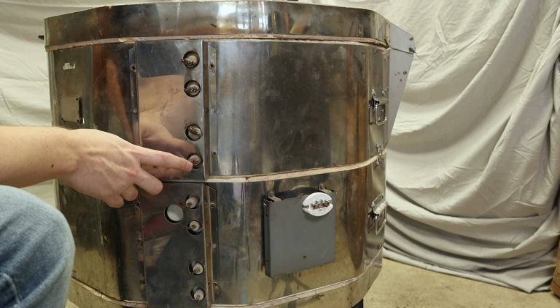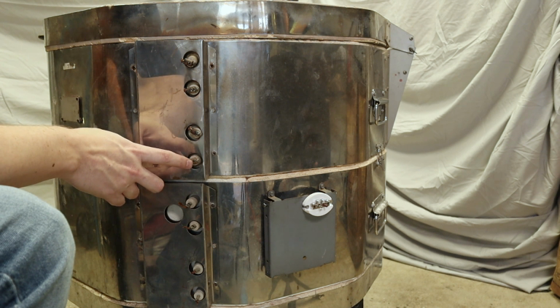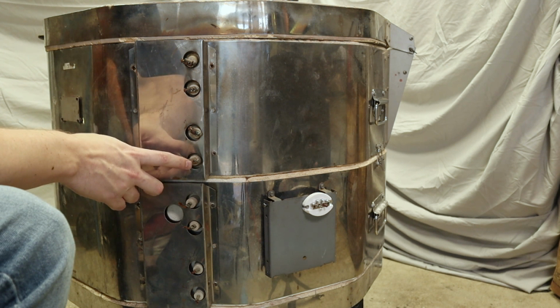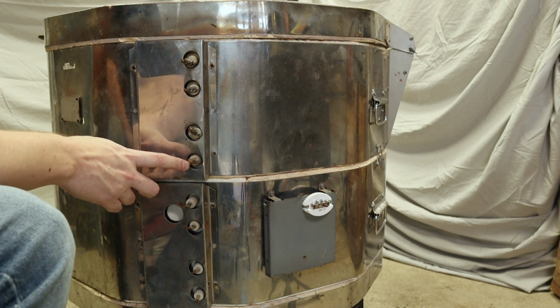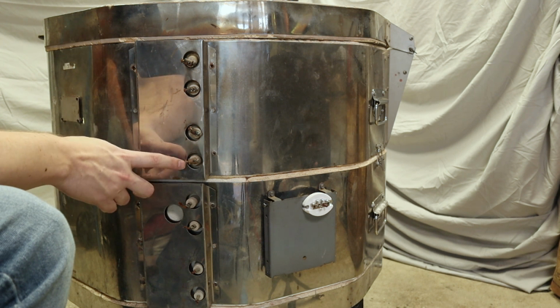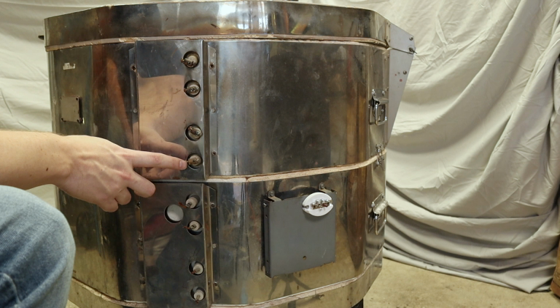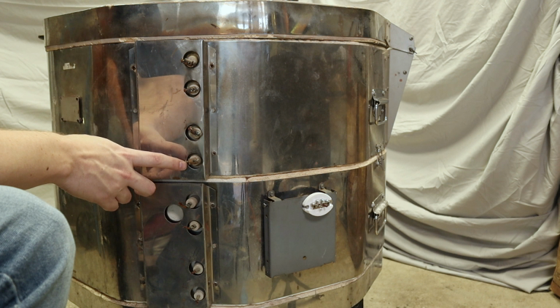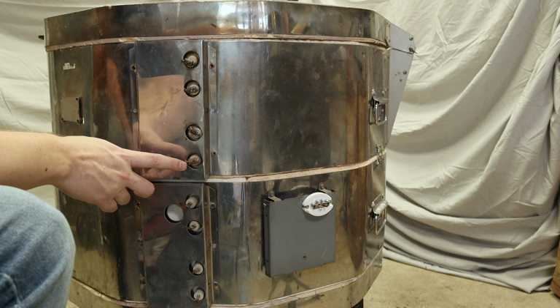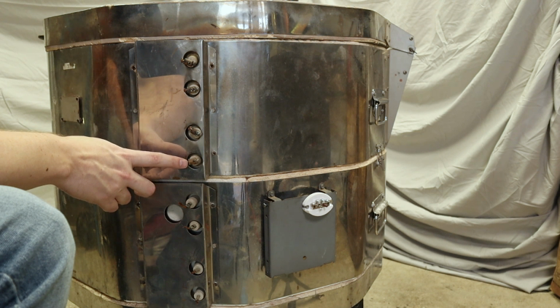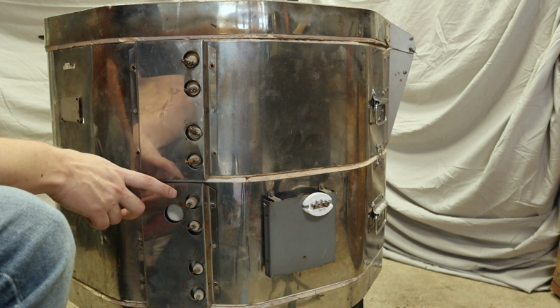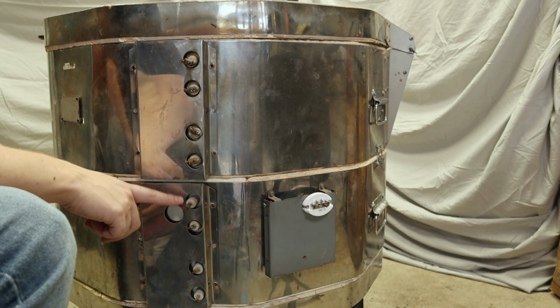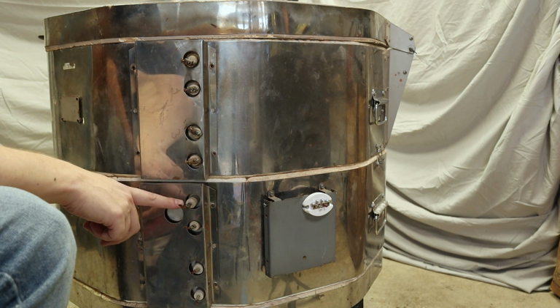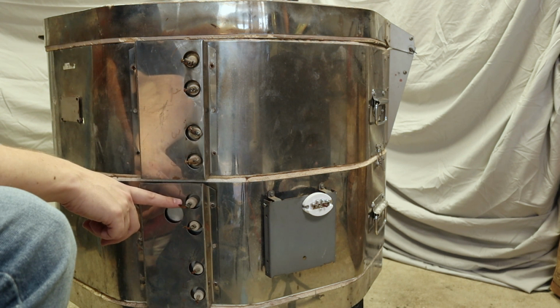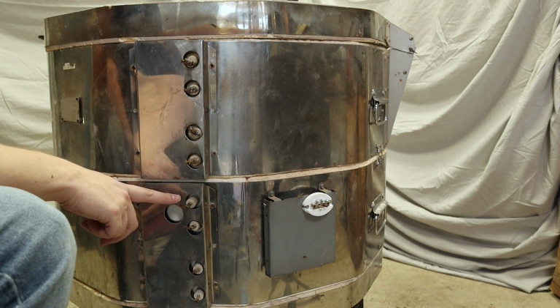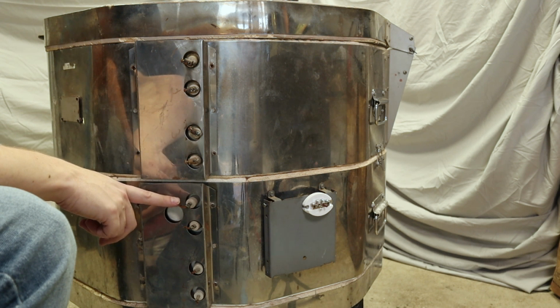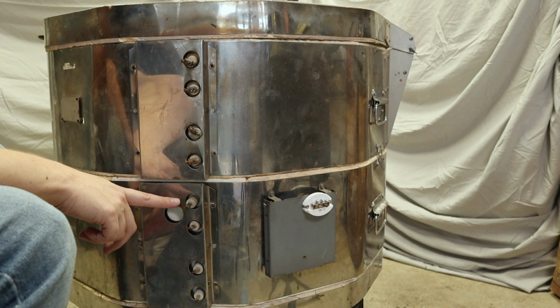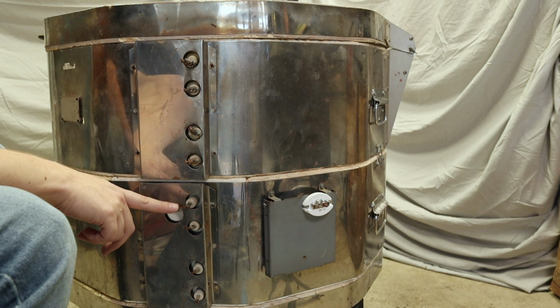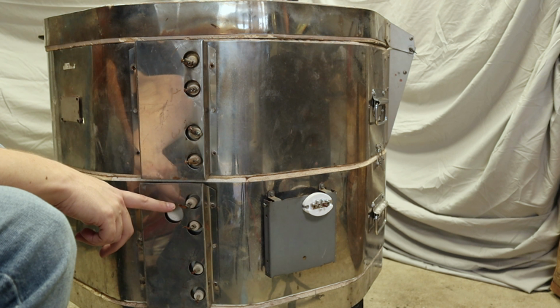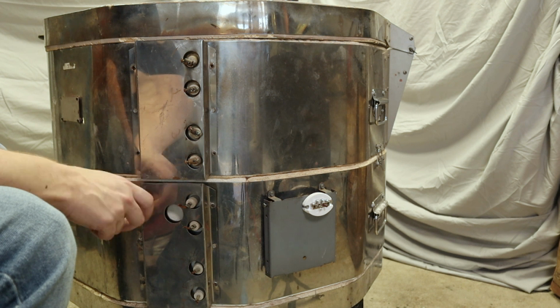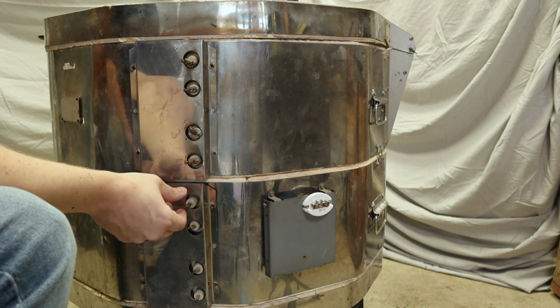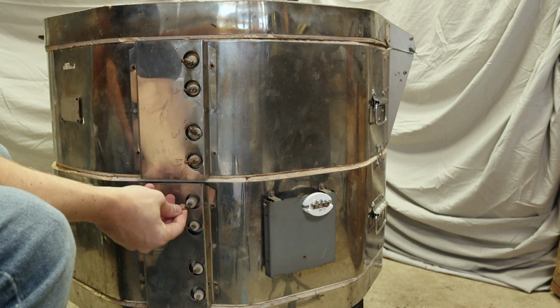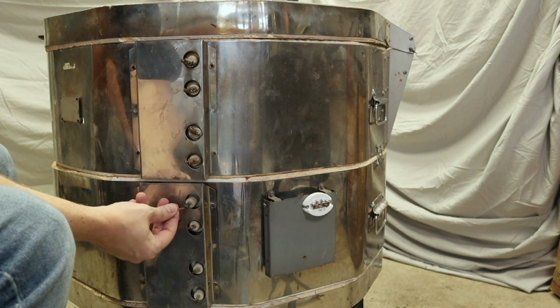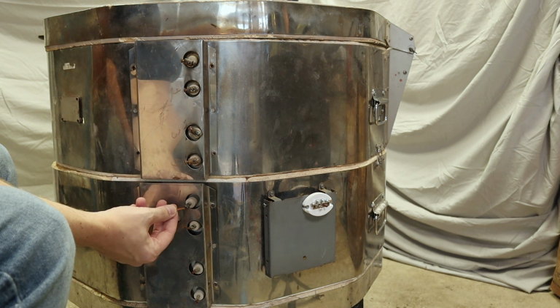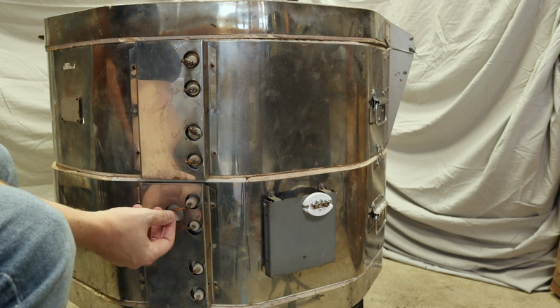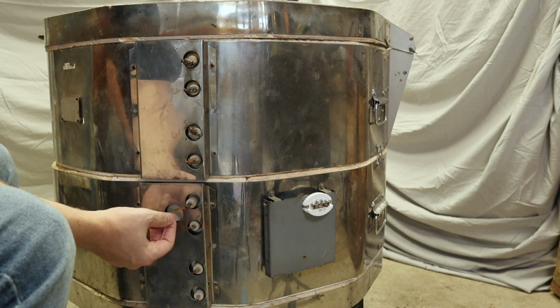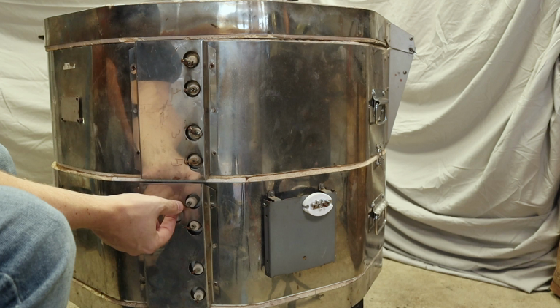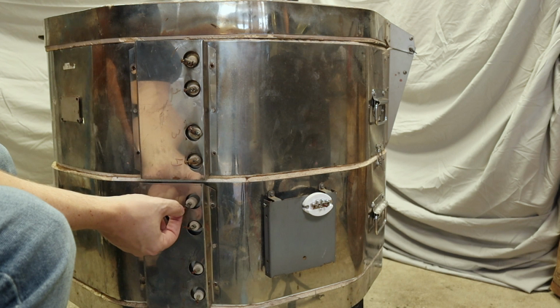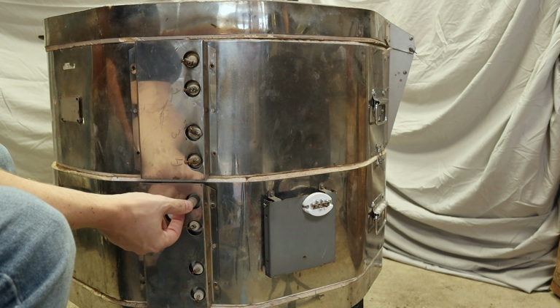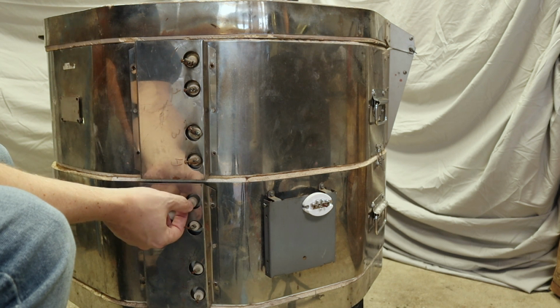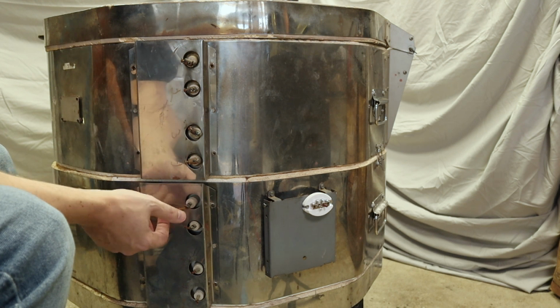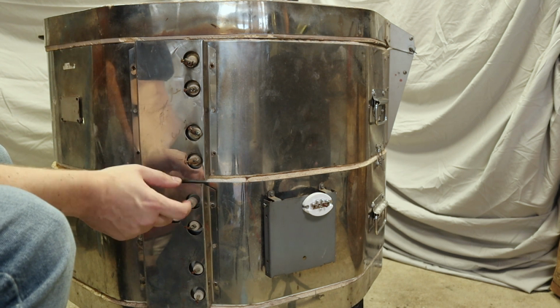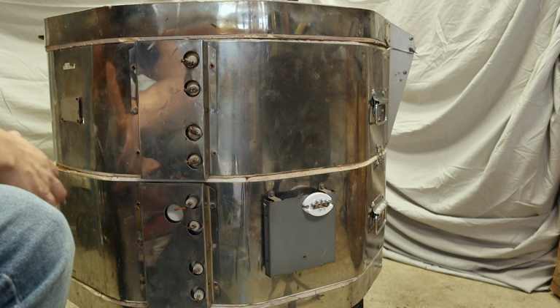These have a nice screw-on connector so it should be really easy to connect a wire to them. The others were crimped on, so what I wound up doing was cutting the wire and leaving a little bit of the original wire exposed. I'll crimp onto this wire as opposed to on the element — I don't want to break the elements.